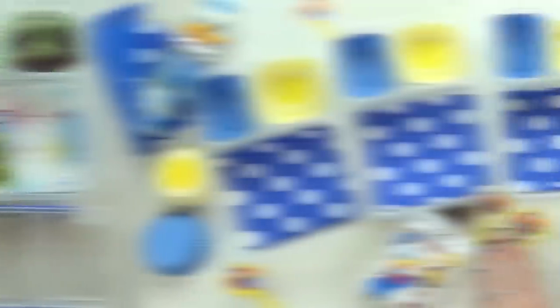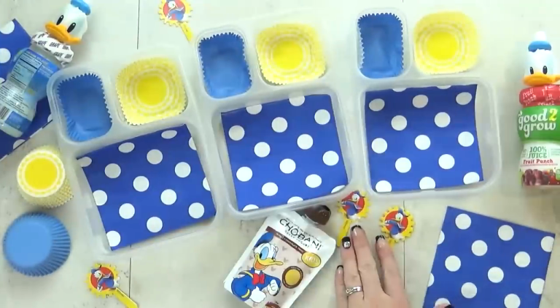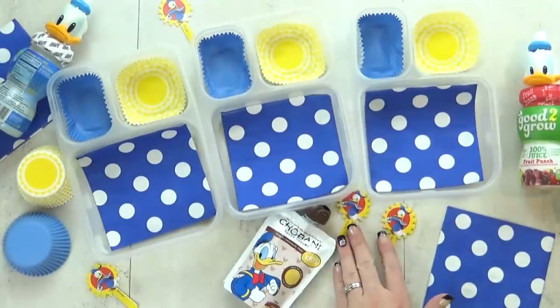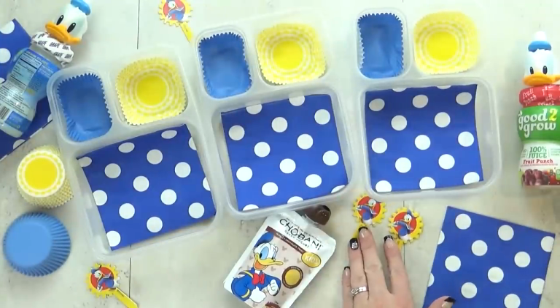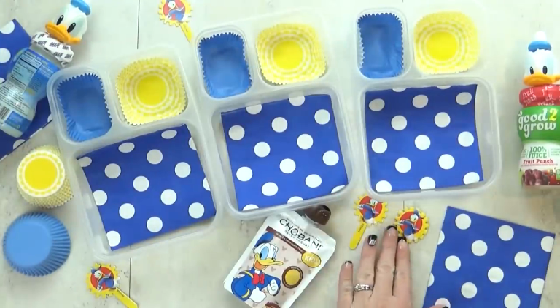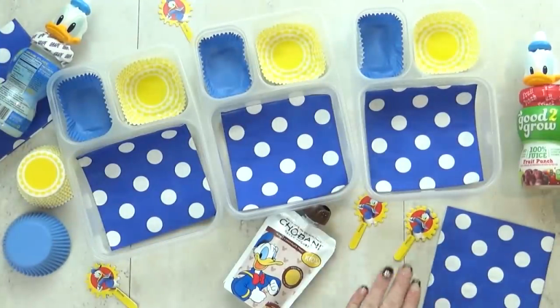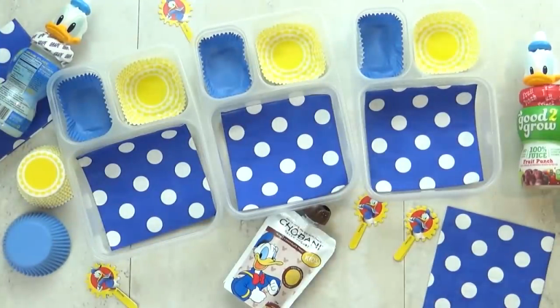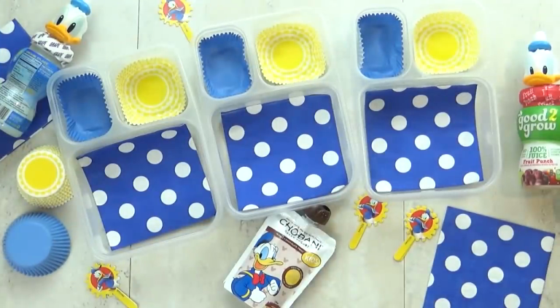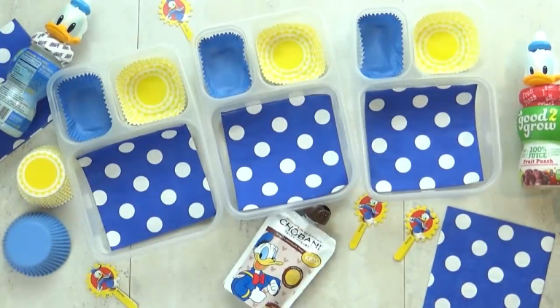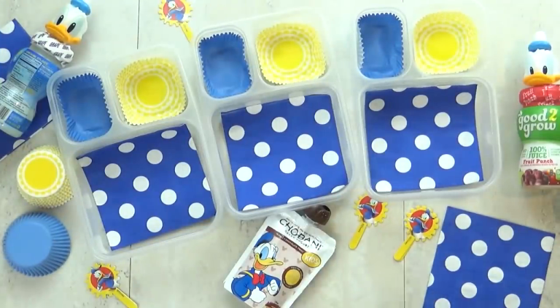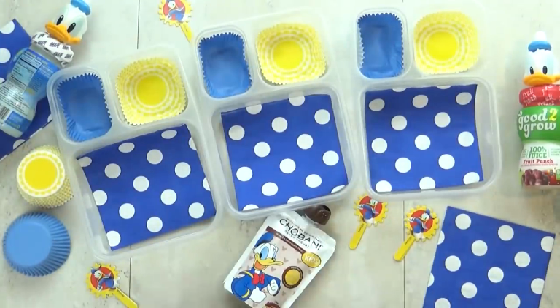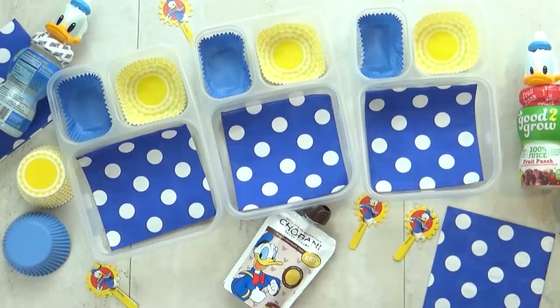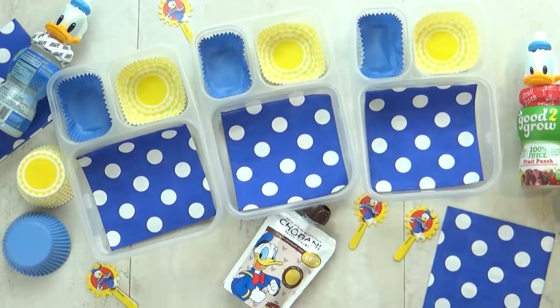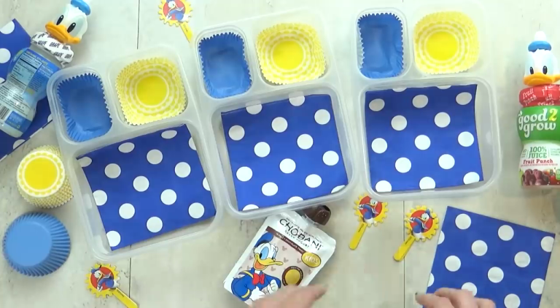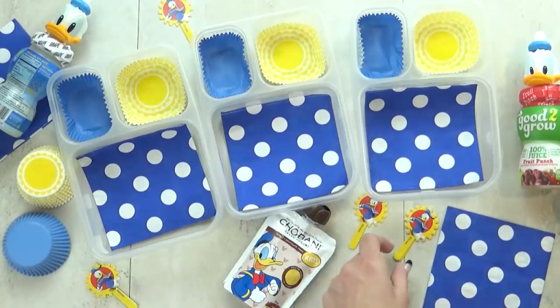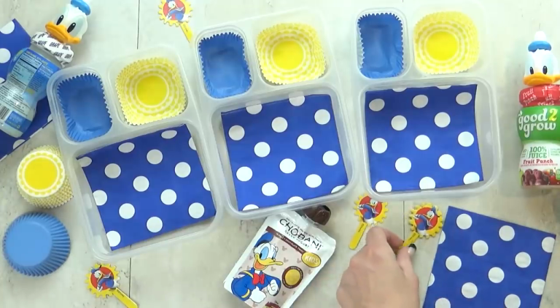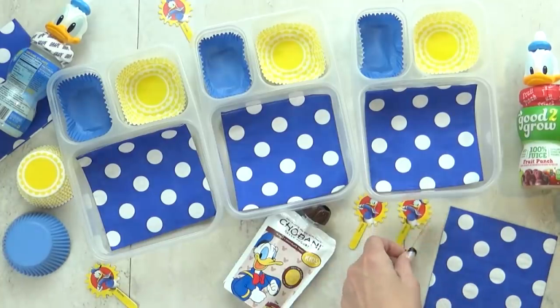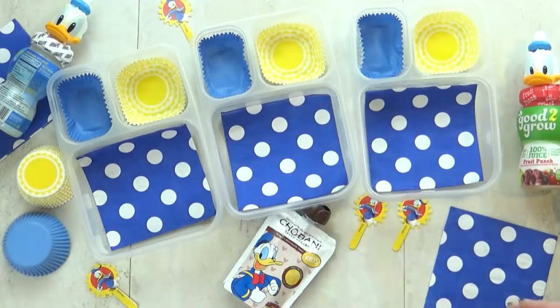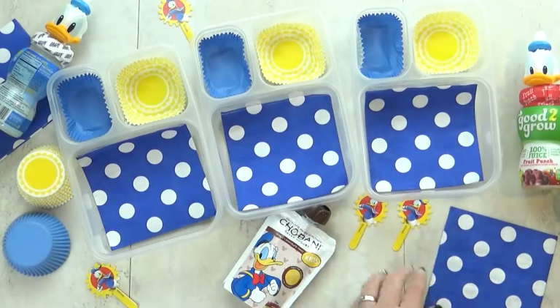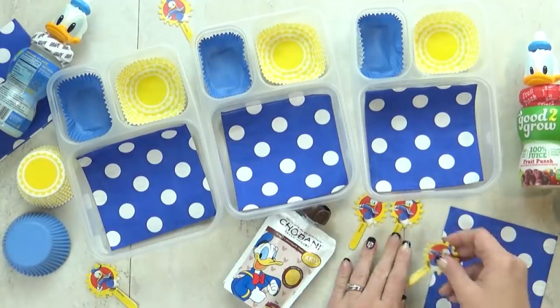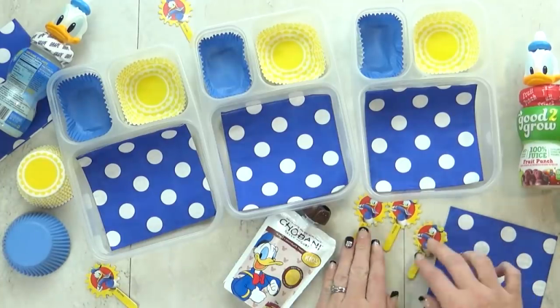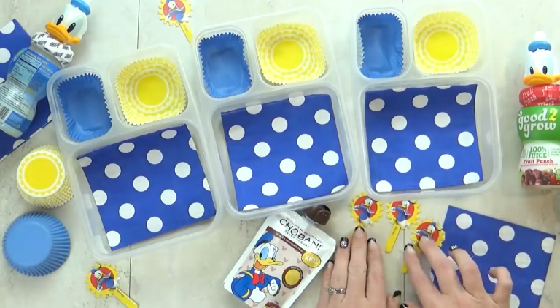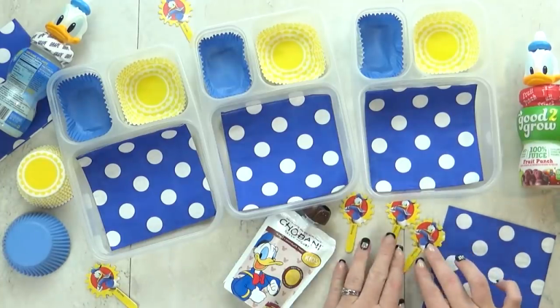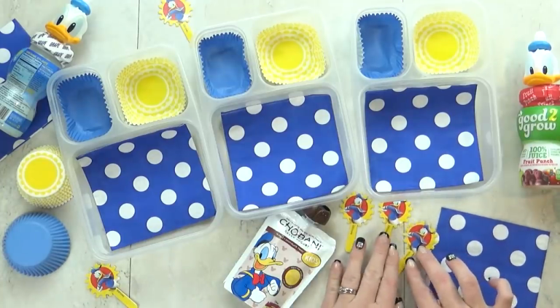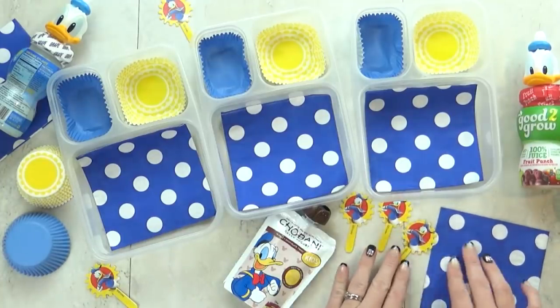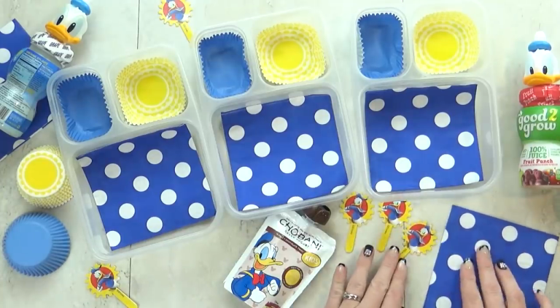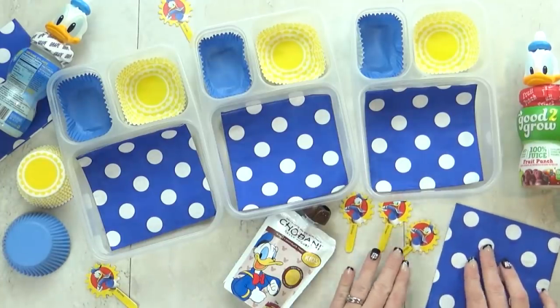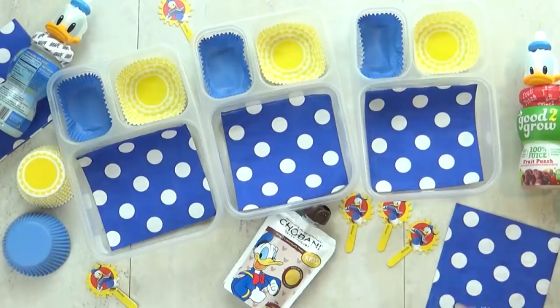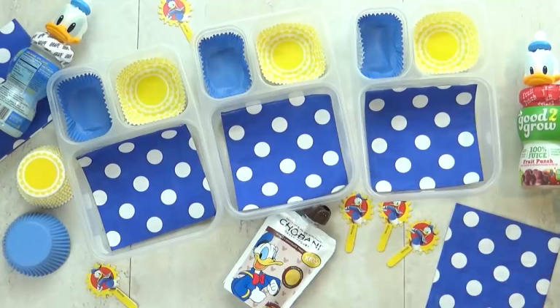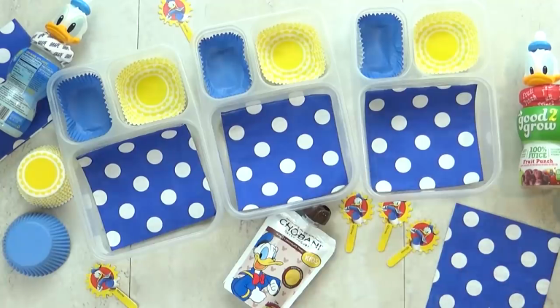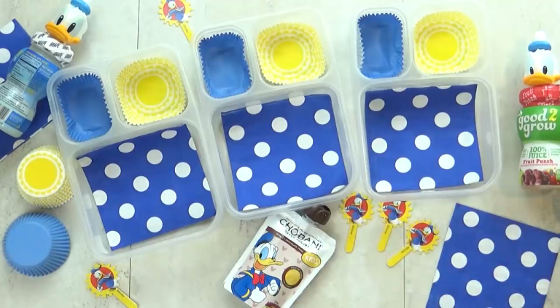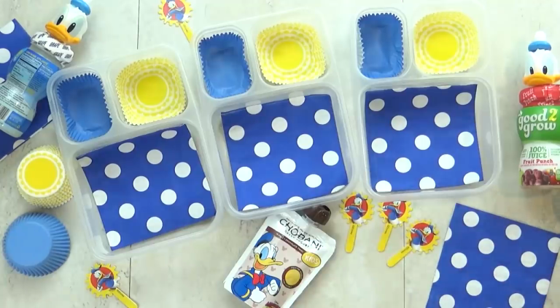This next lunch idea is definitely inspired by our last trip to Disney. And if you follow us on Instagram you can see all the pictures from our trip. But yes, this is Donald Duck themed — let me know in the comments down below if you're a fan of Donald.